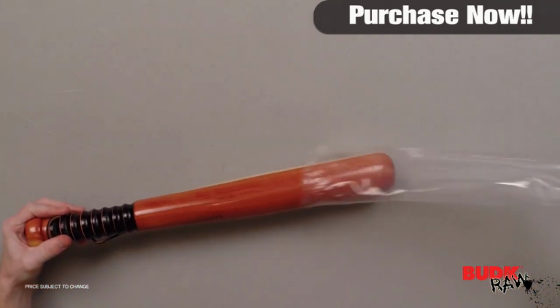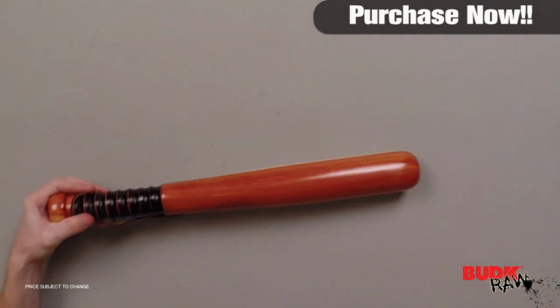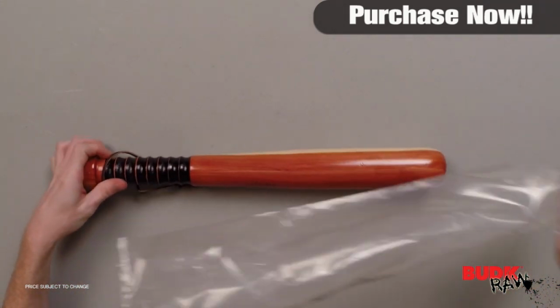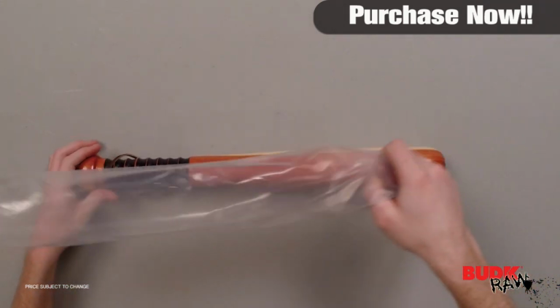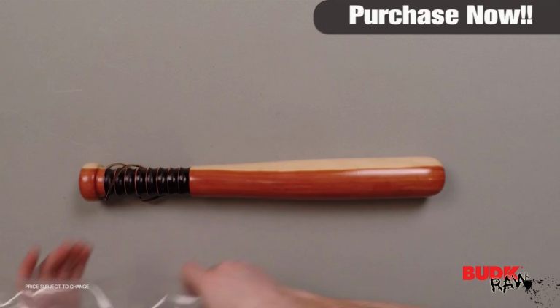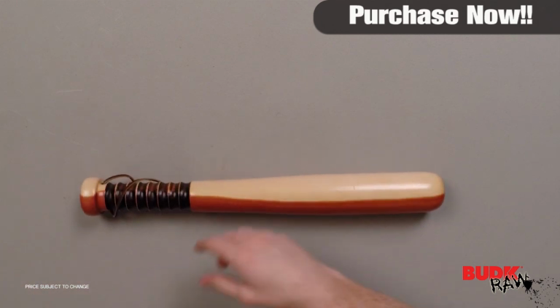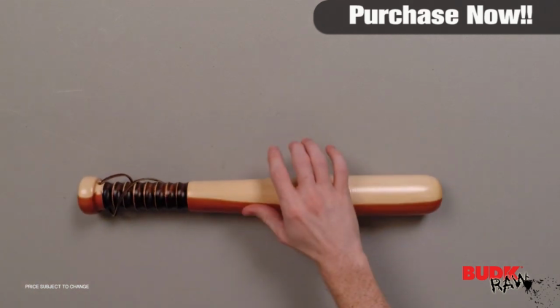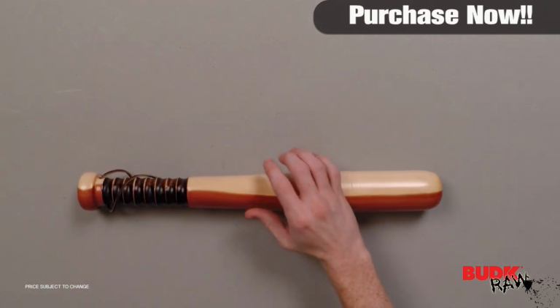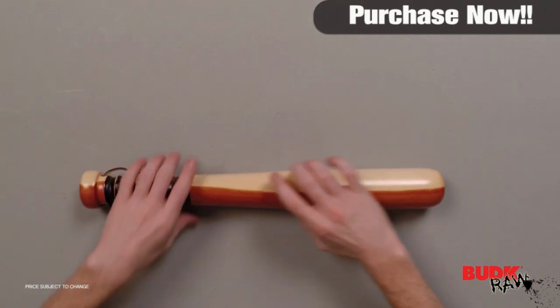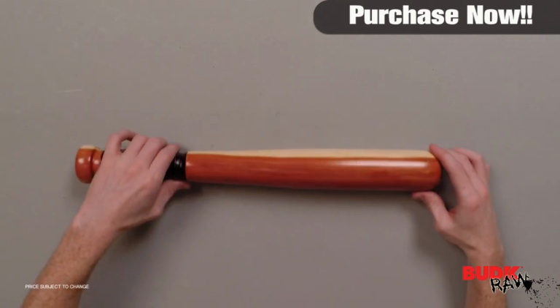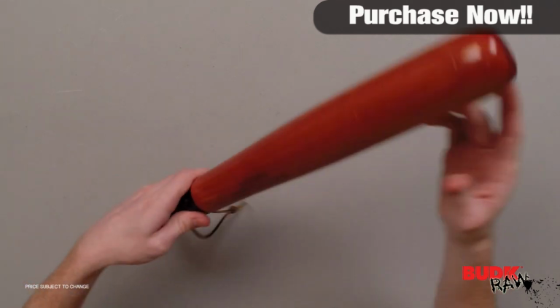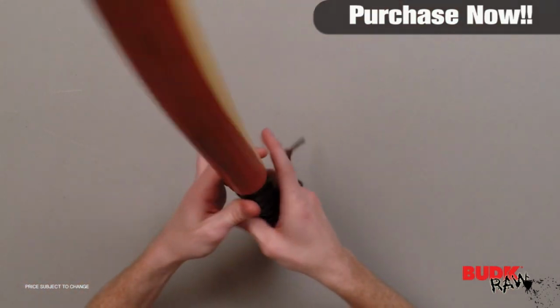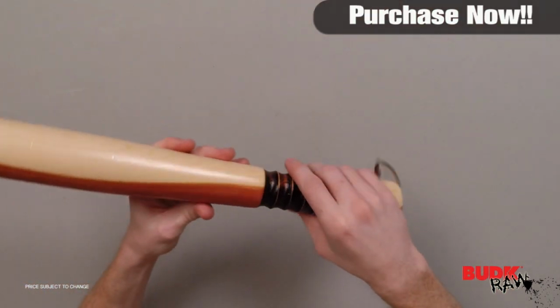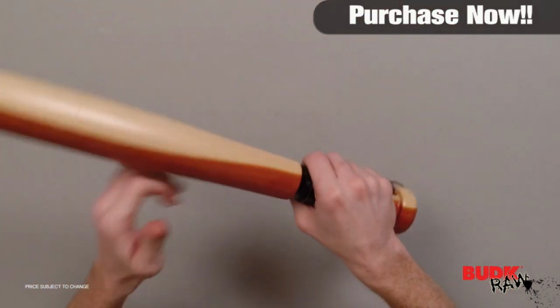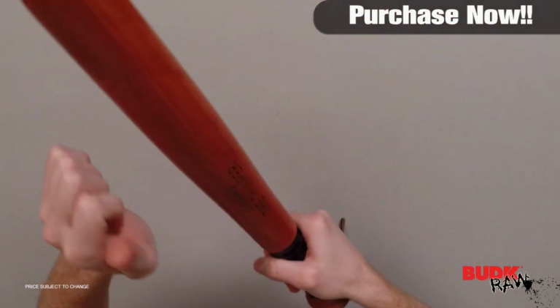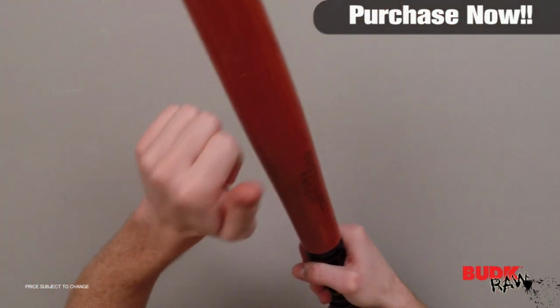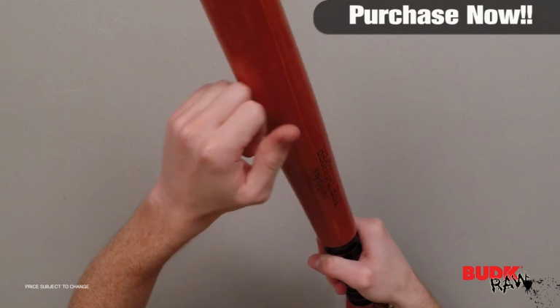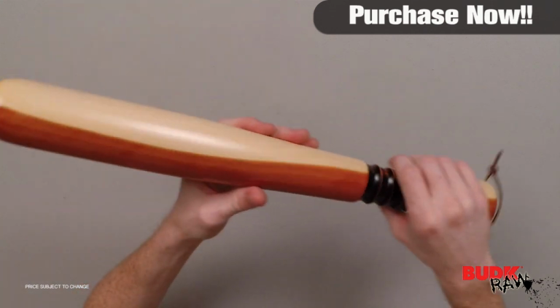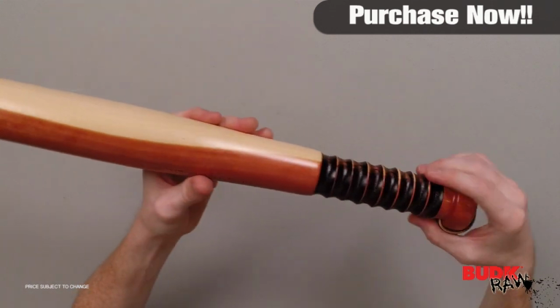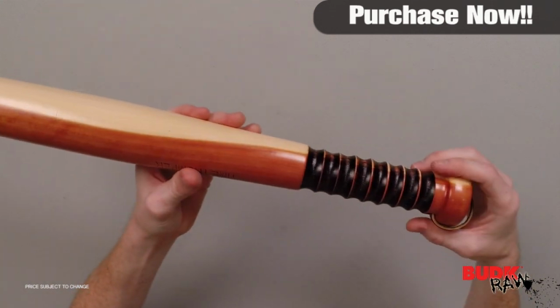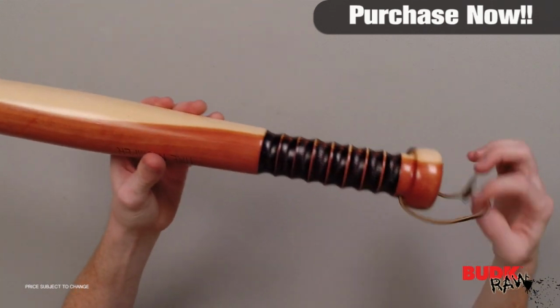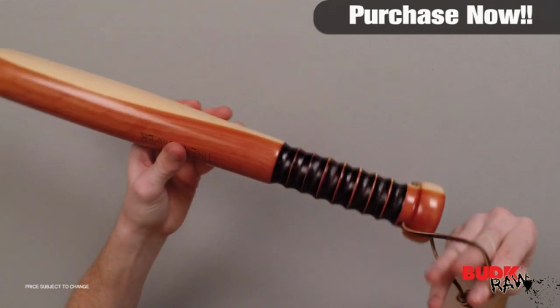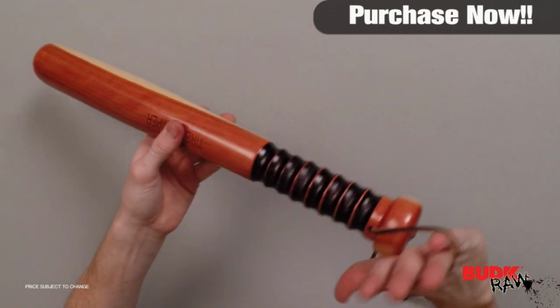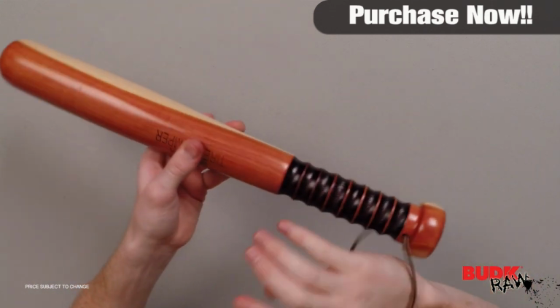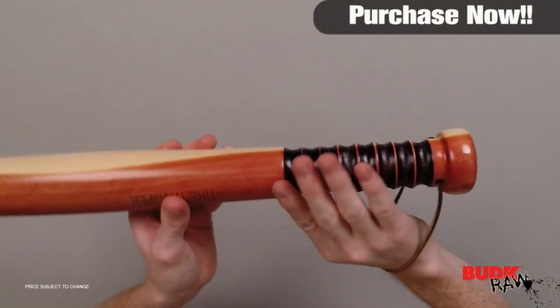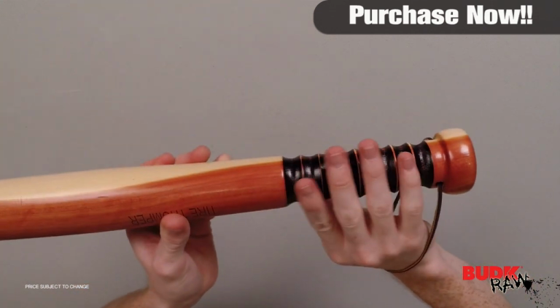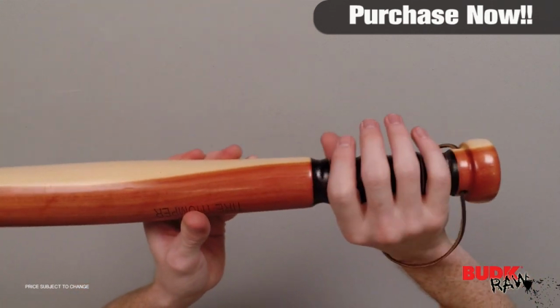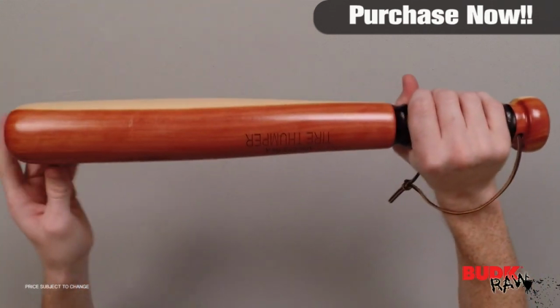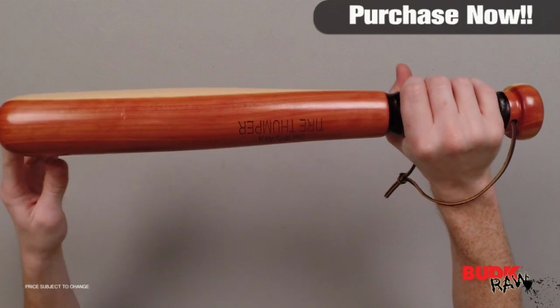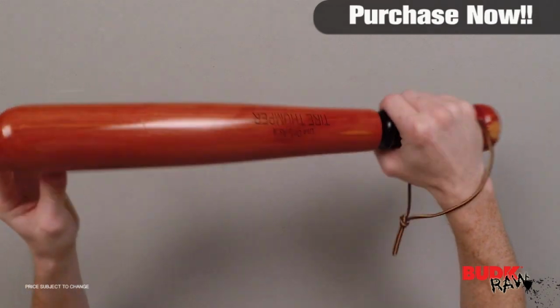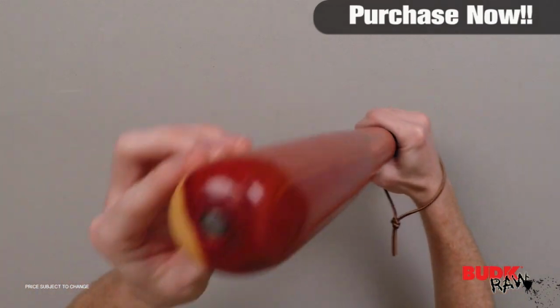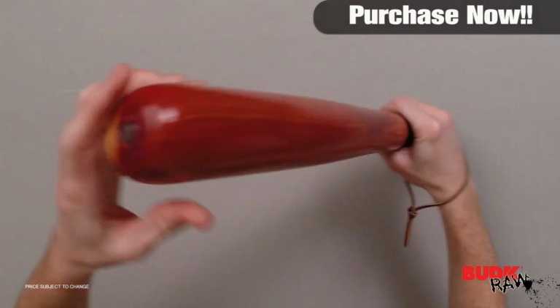Tire thumpers give you an immediate inflation check on your vehicle tires. It features extraordinarily durable cedar construction with a solid metal core. It comes with a leather strap for your wrist, a grooved handle, and it's 19 inches long and 2 inches in diameter.